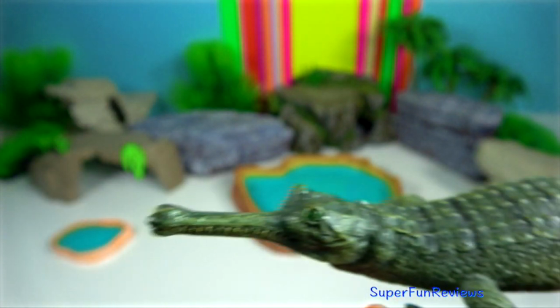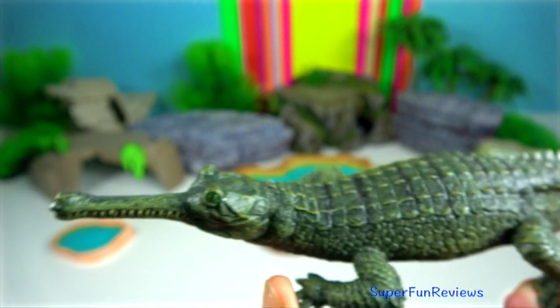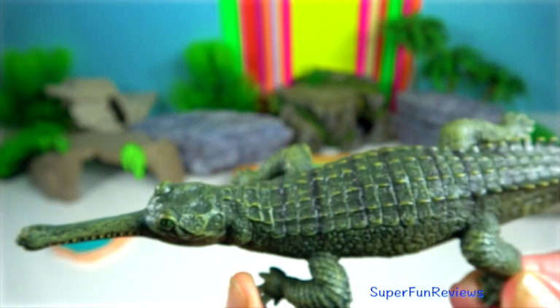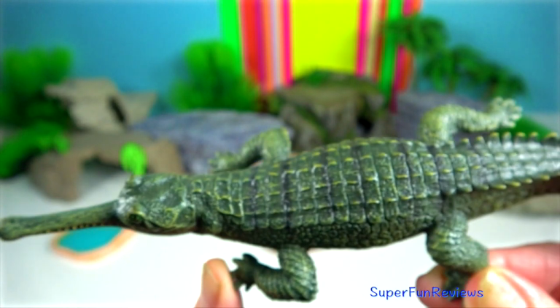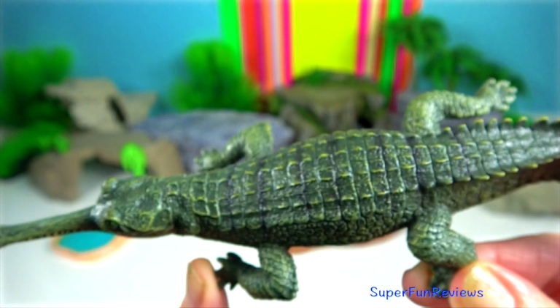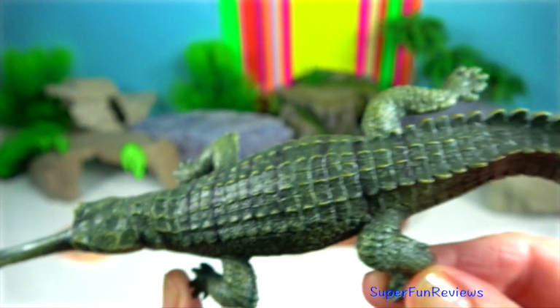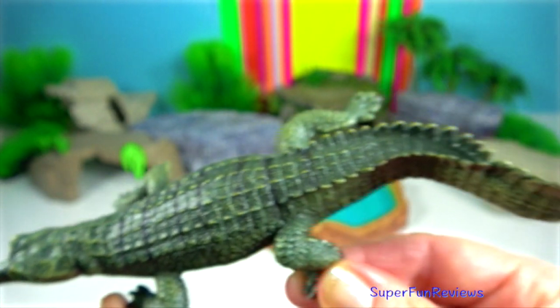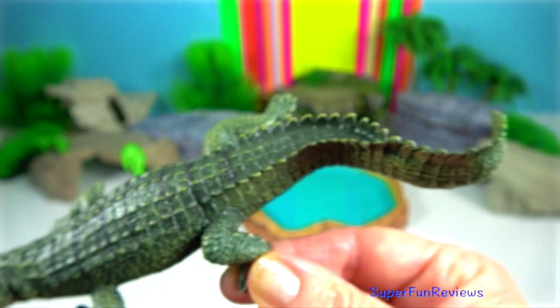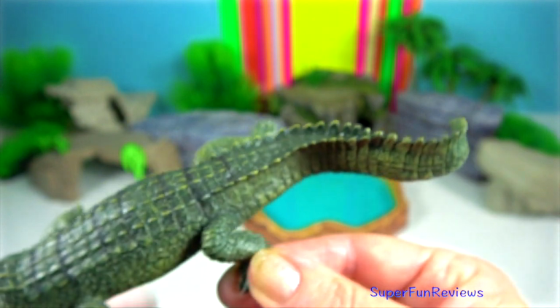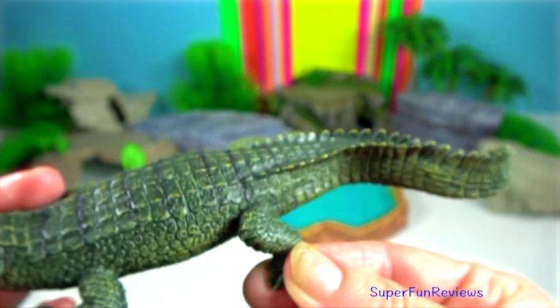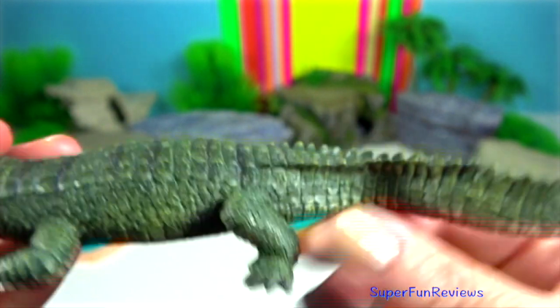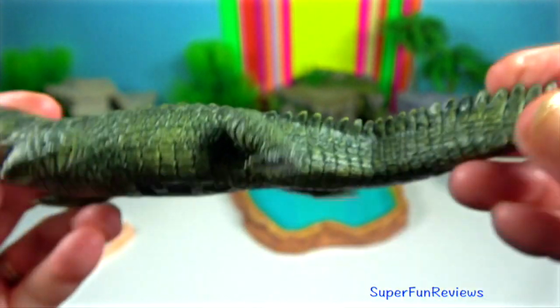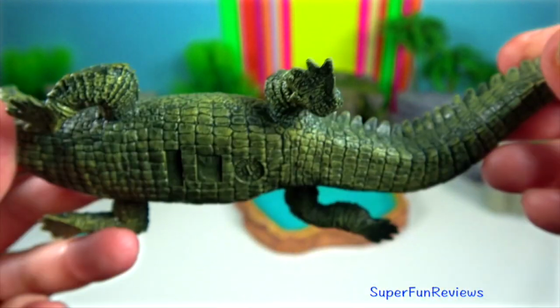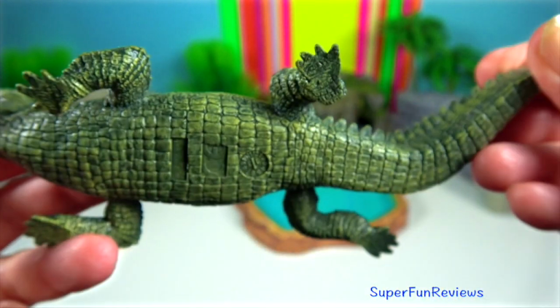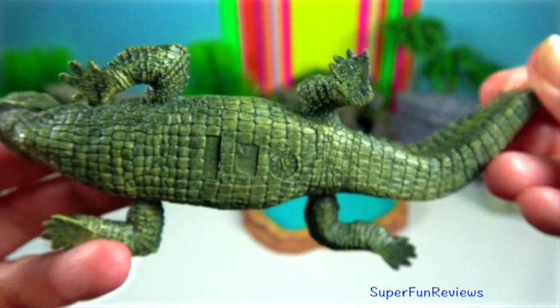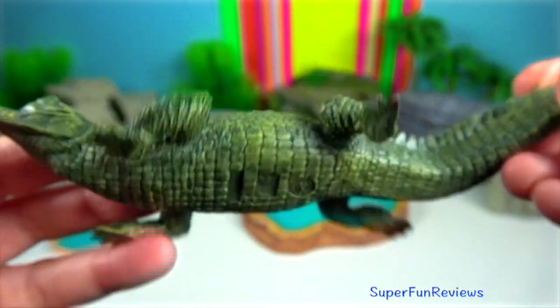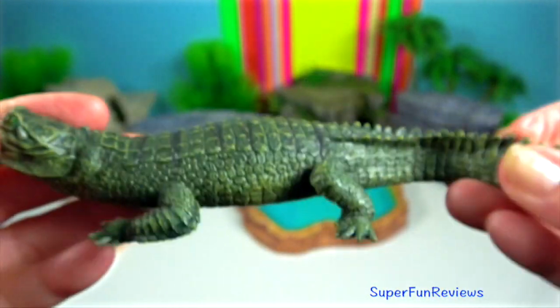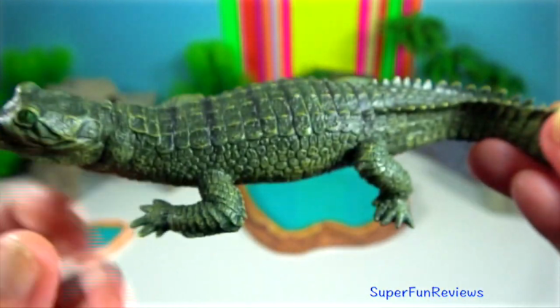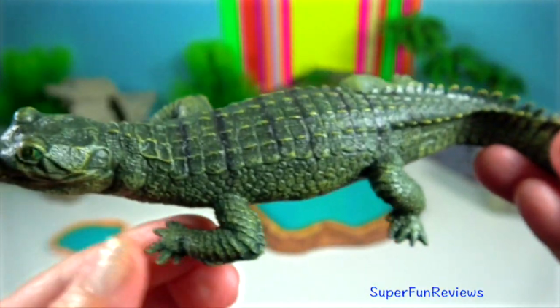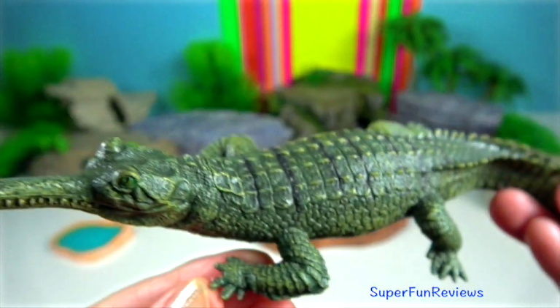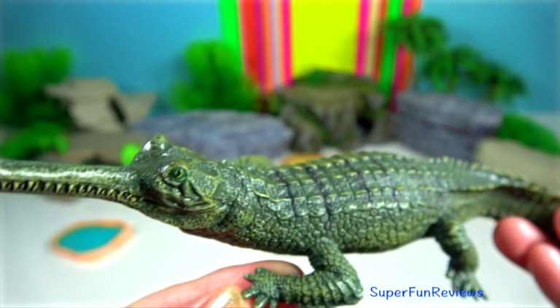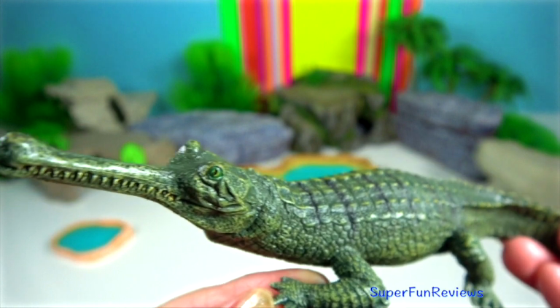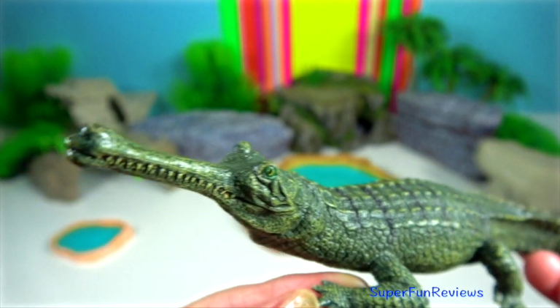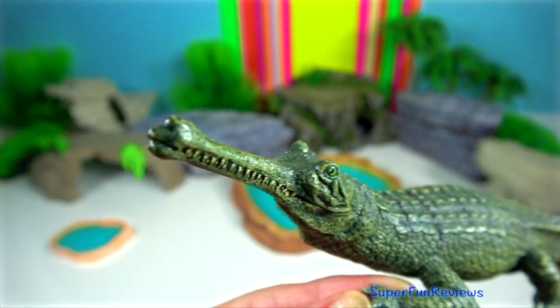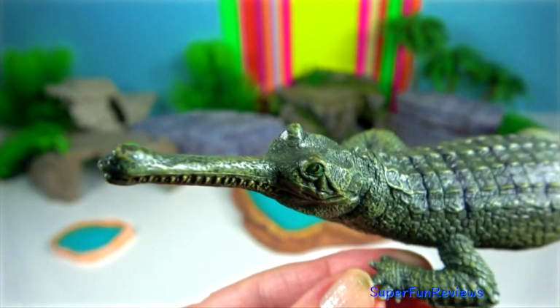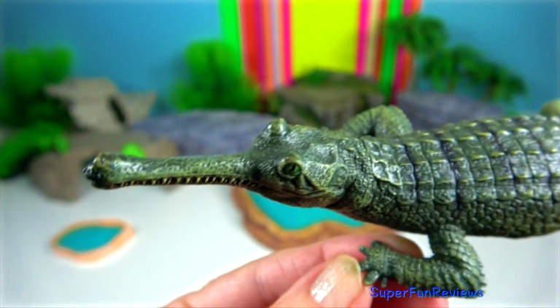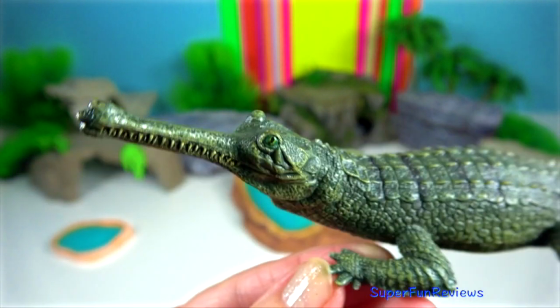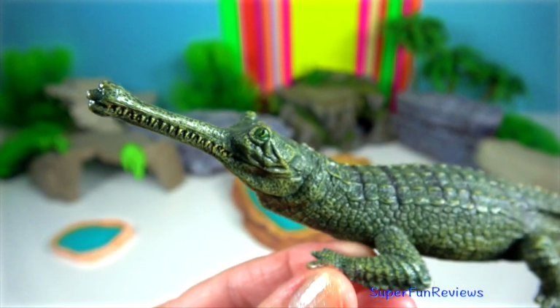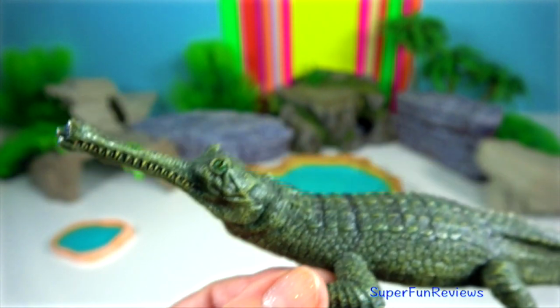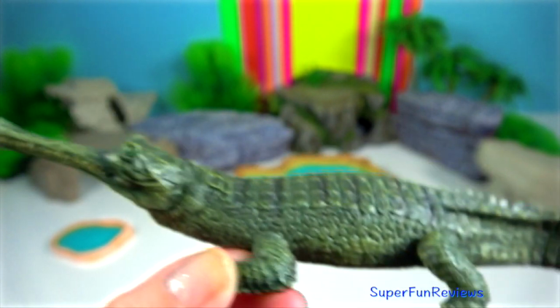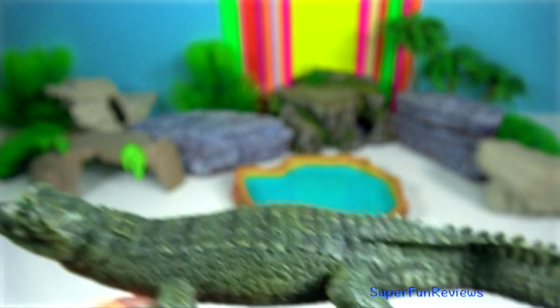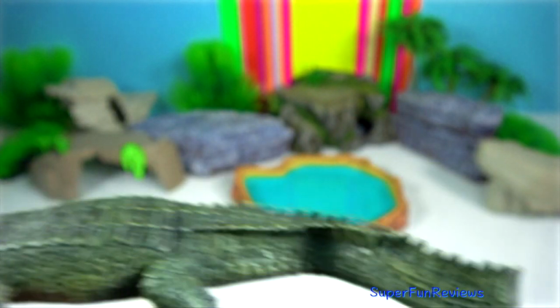Gharial. The largest one found in the wild was a specimen that measured 5.9 metres. It is the rarest crocodilian species.